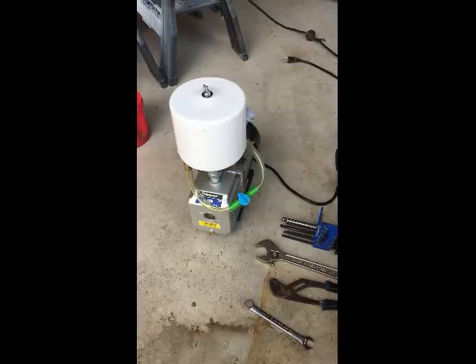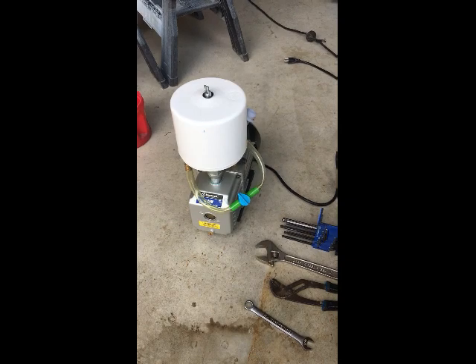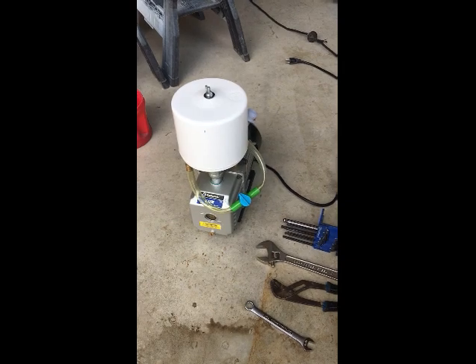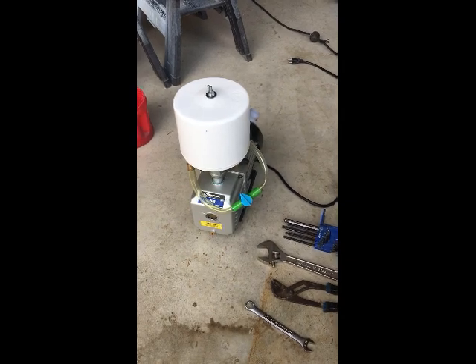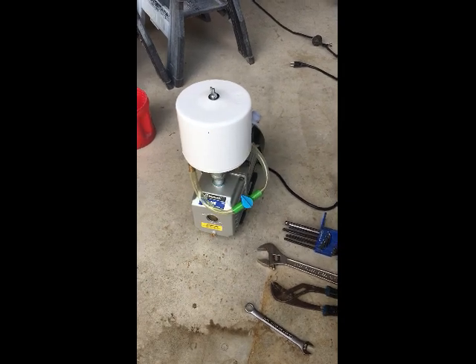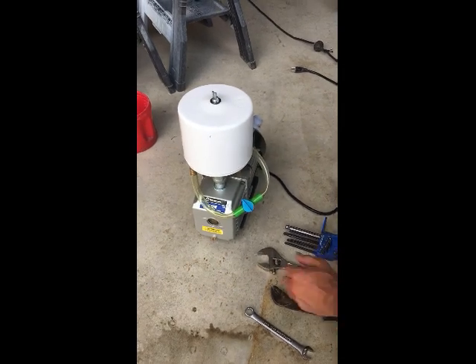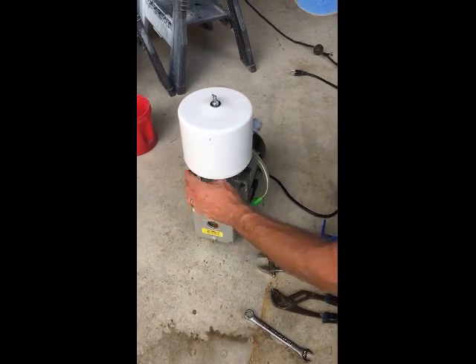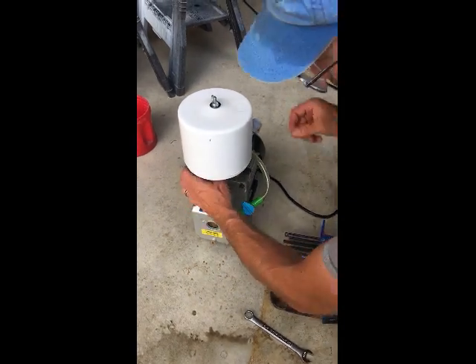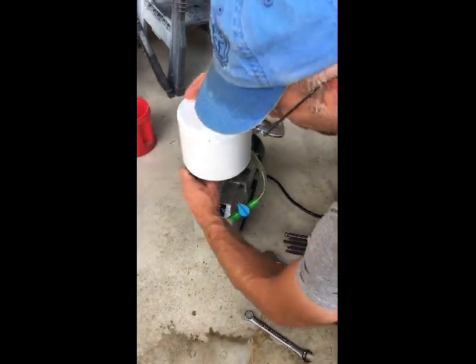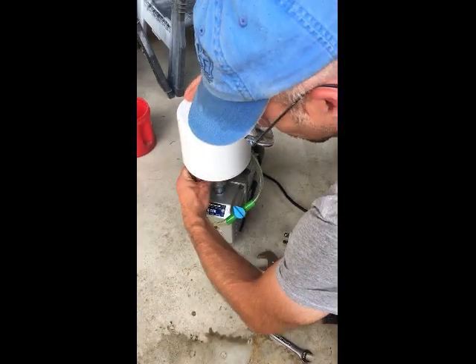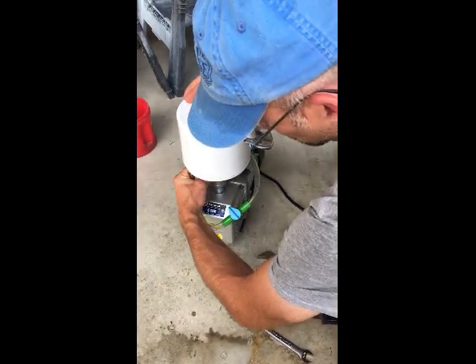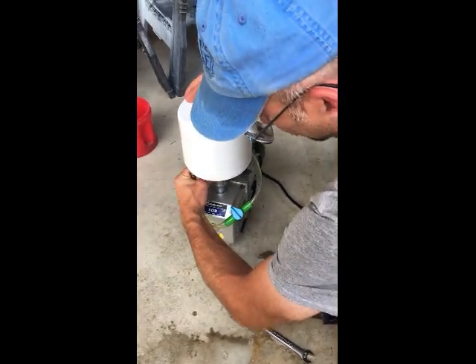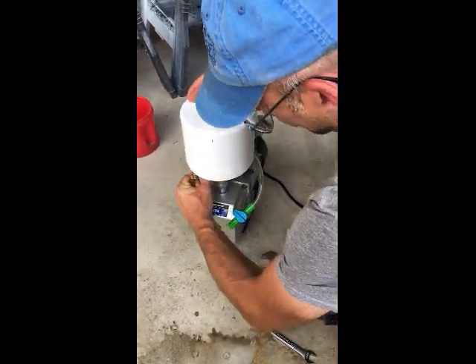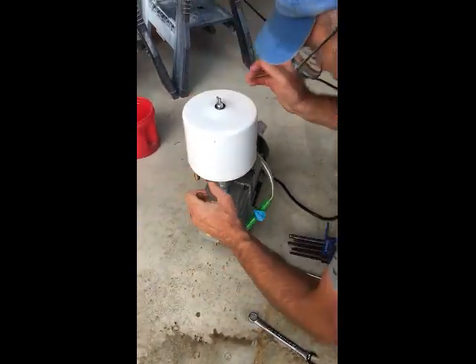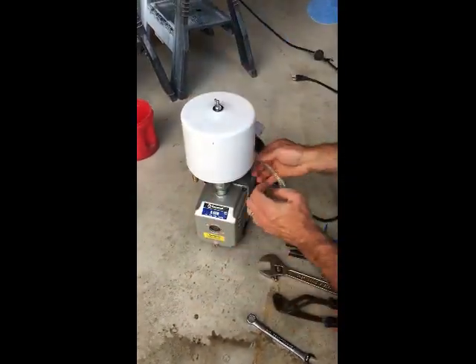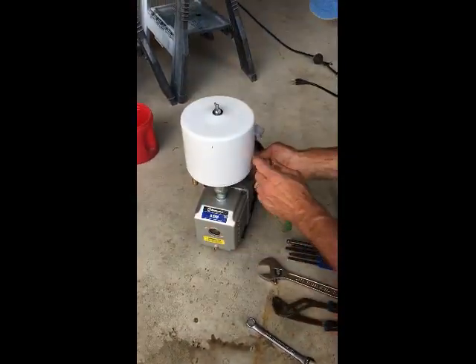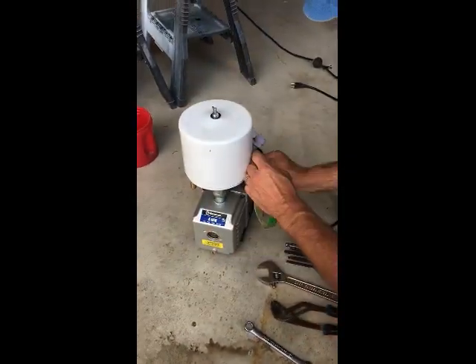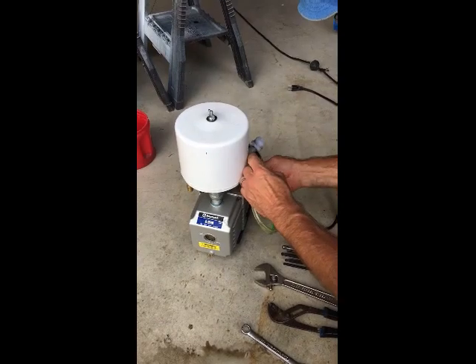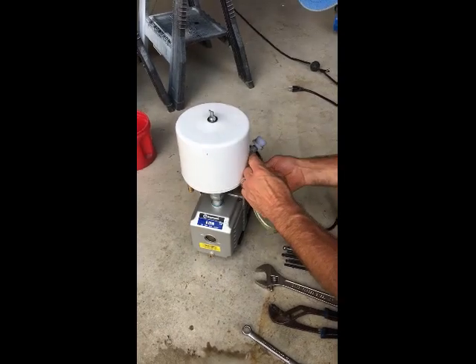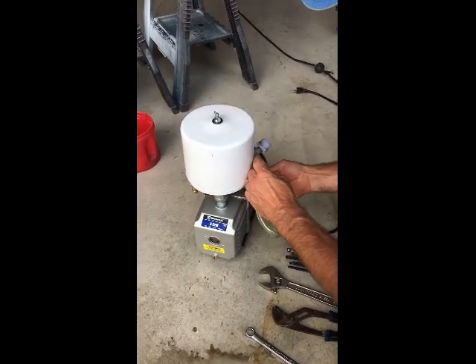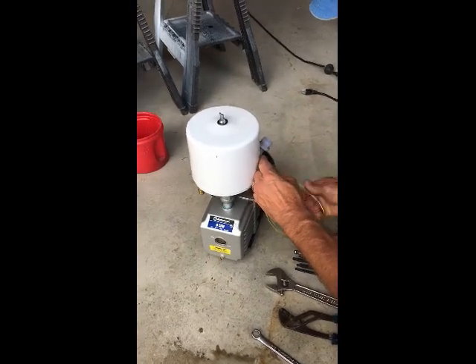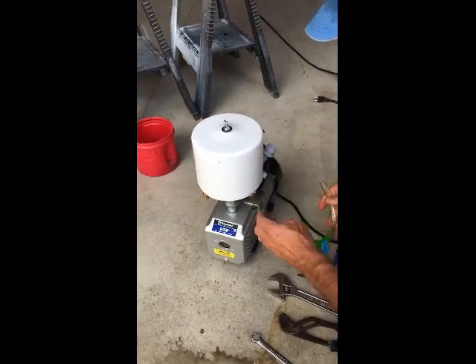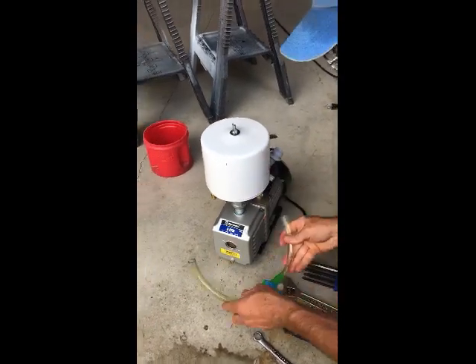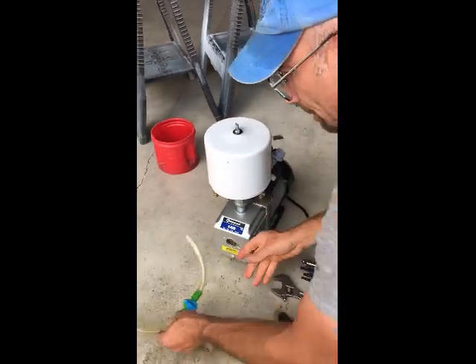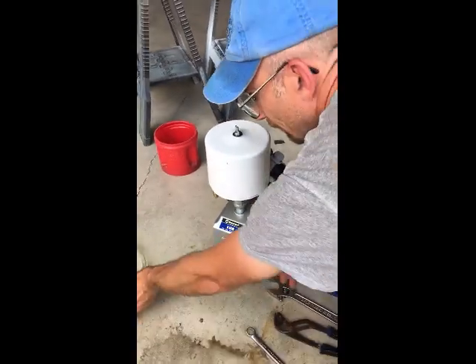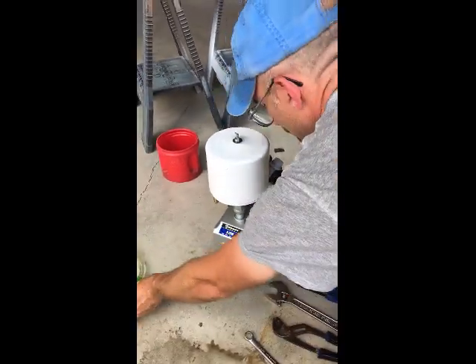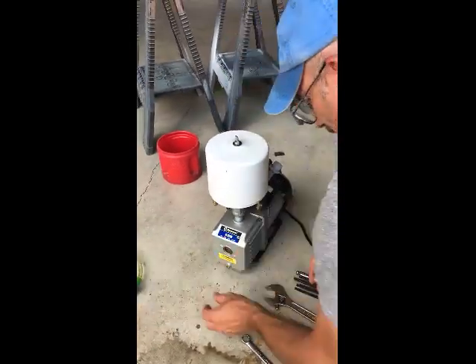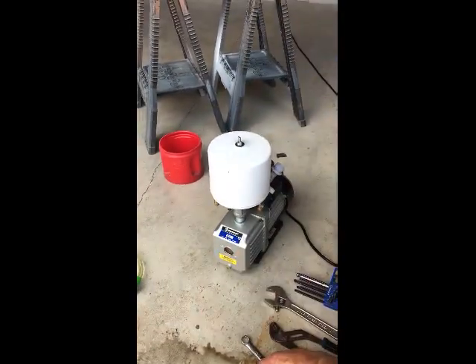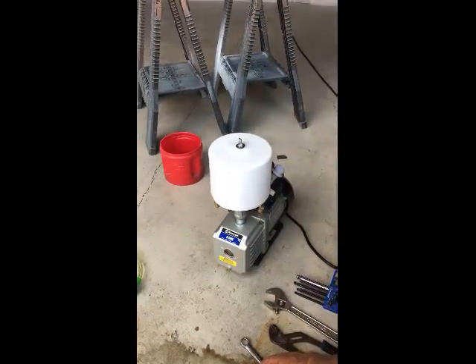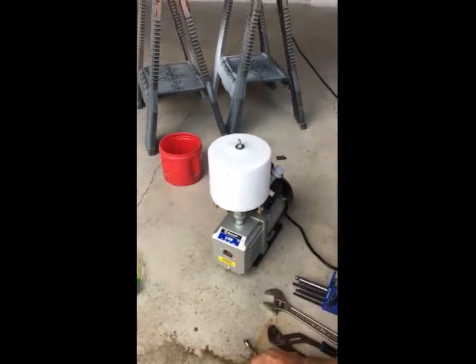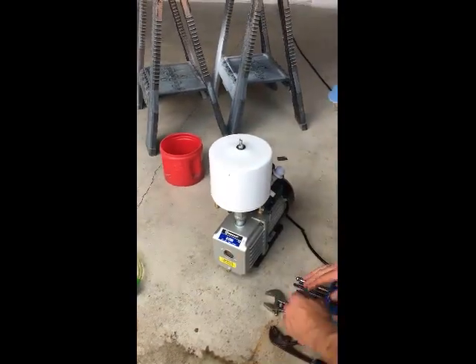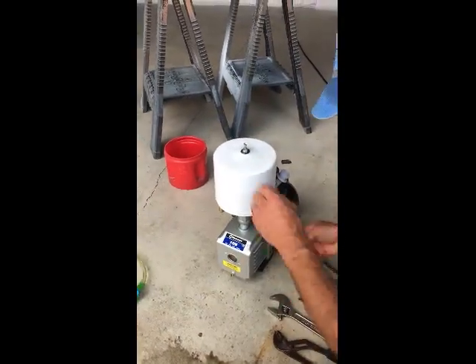If you are not able to make enough vacuum in your milking system, a good place to start is by making sure your internal and external vacuum pump filters are clean and not obstructed by any debris.